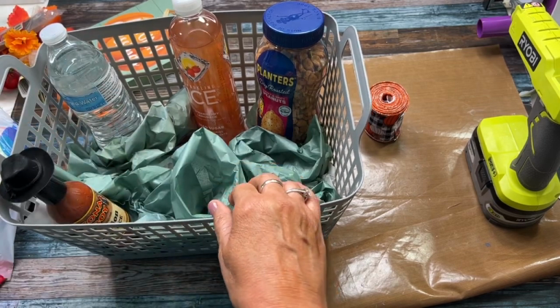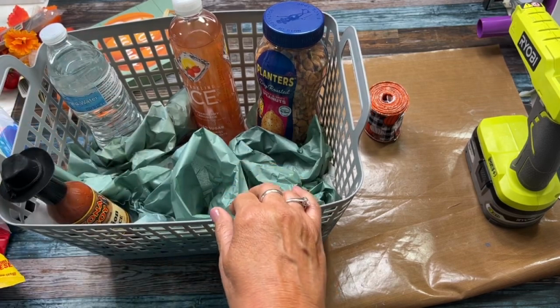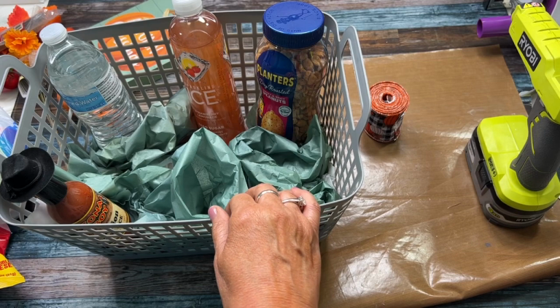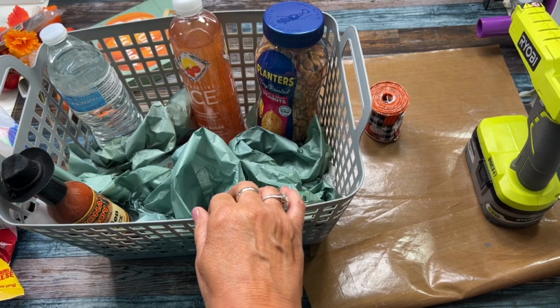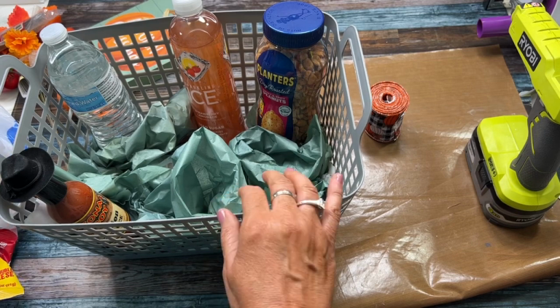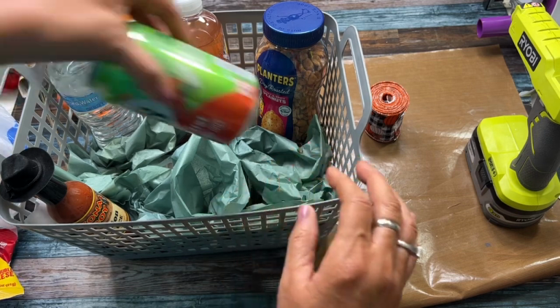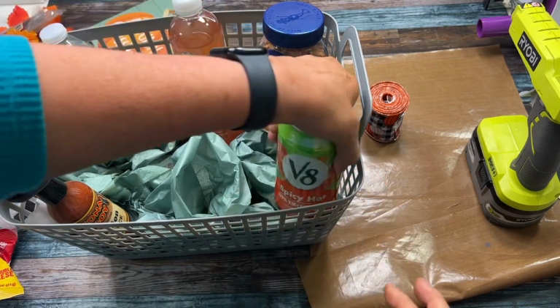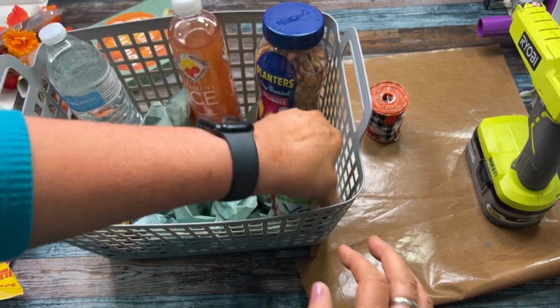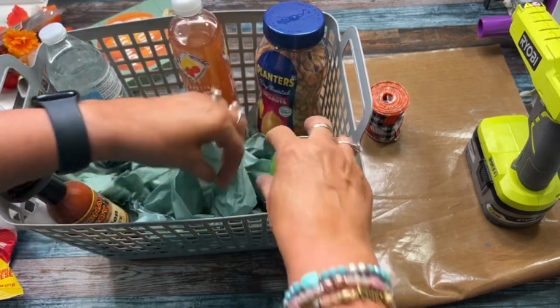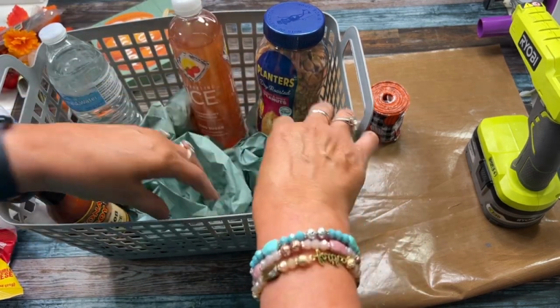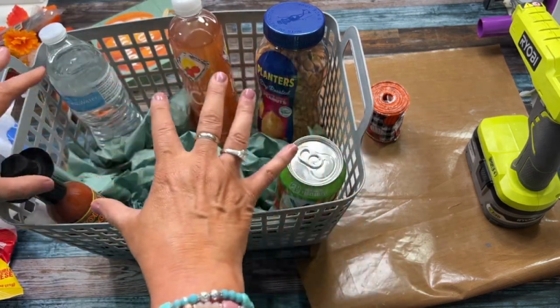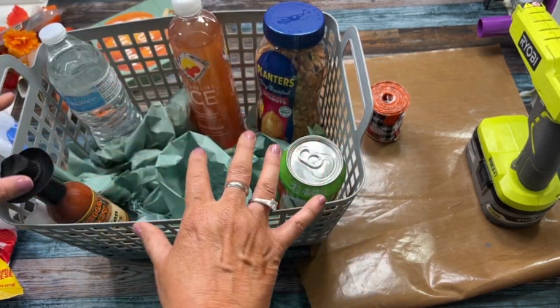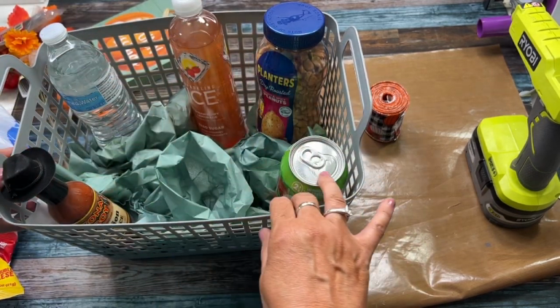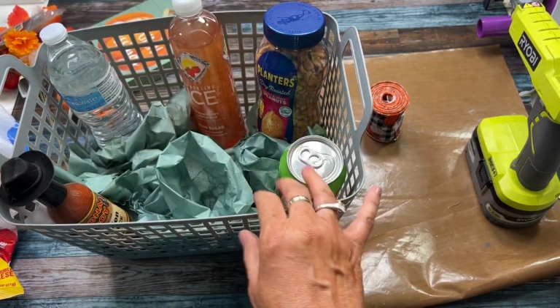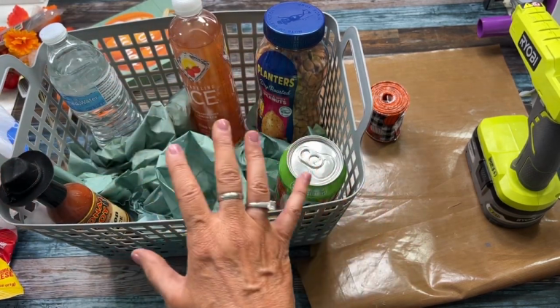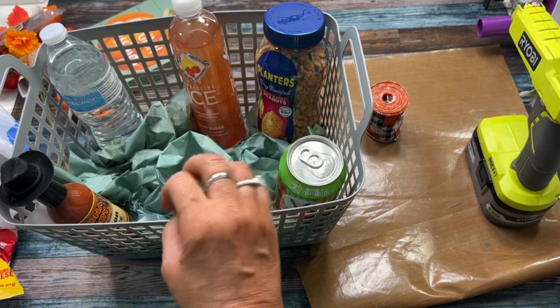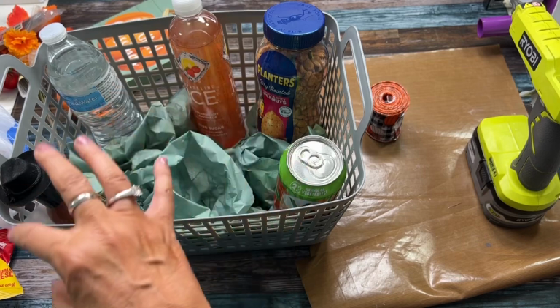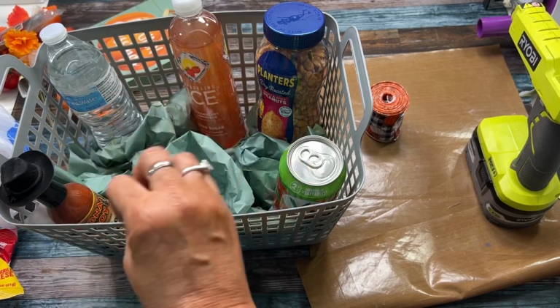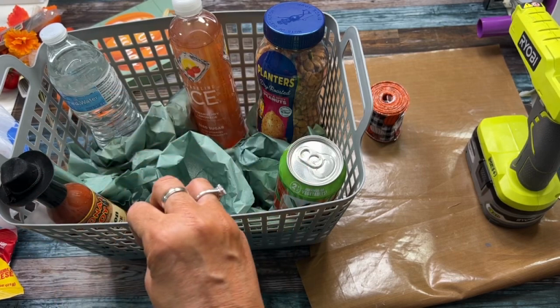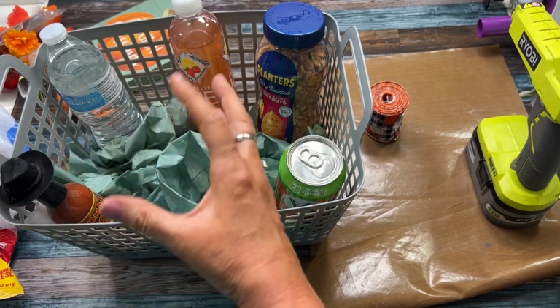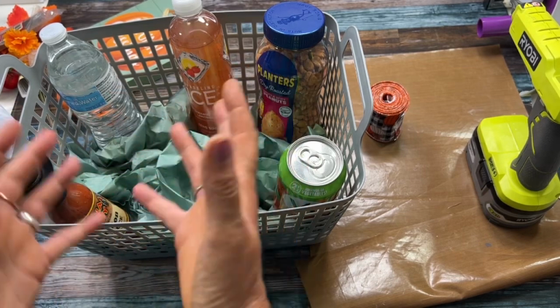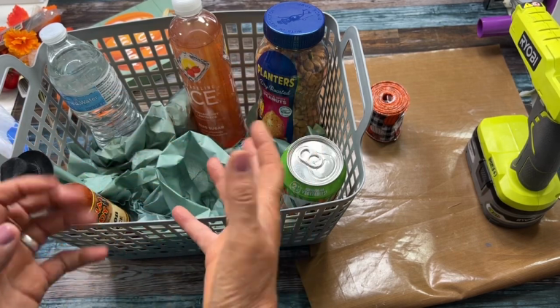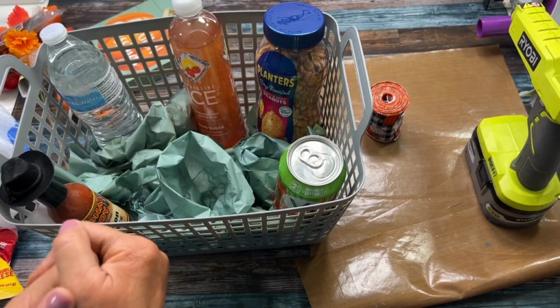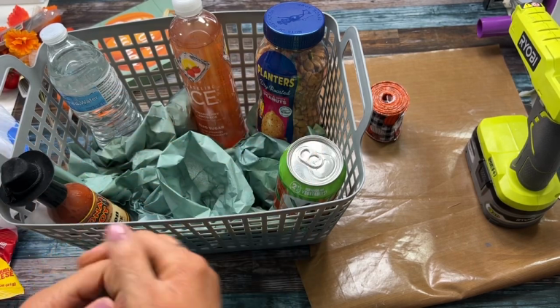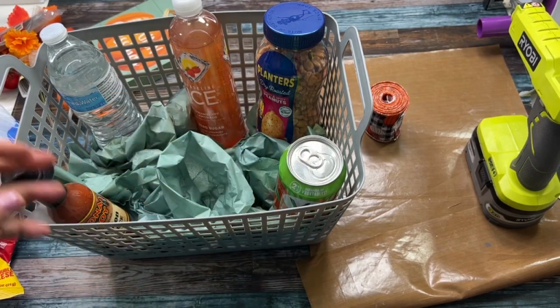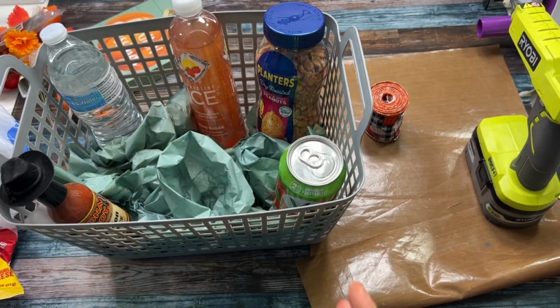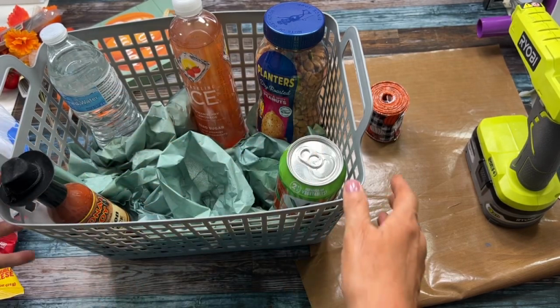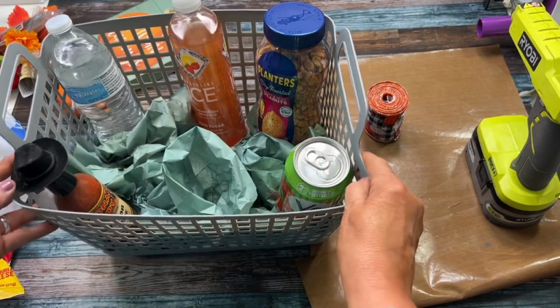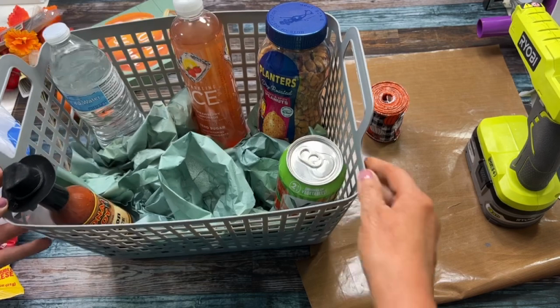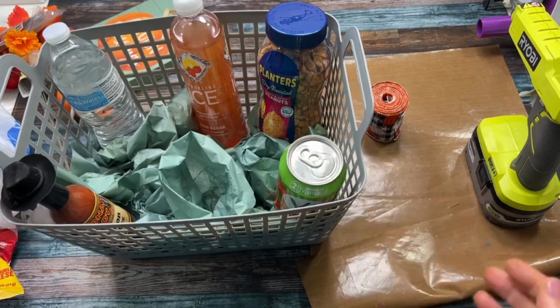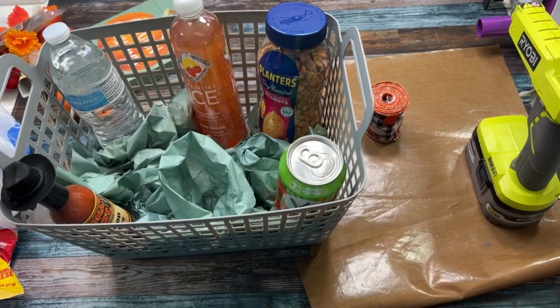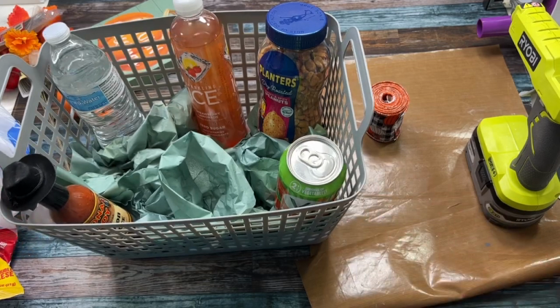A lot of my items are not super heavy, so I'm going to put in whatever I need to and kind of balance it out. And then I add some decorative pieces — I always do that.